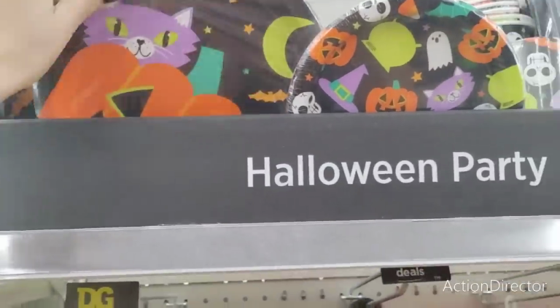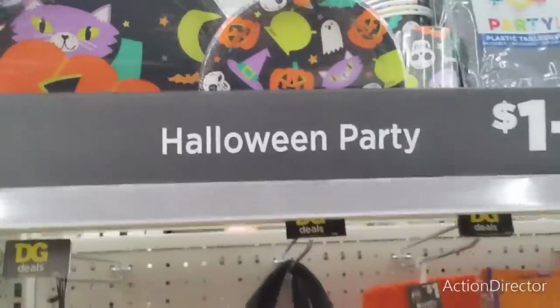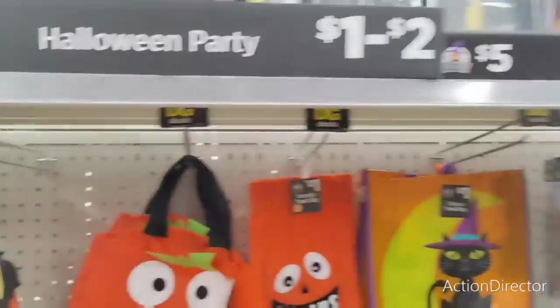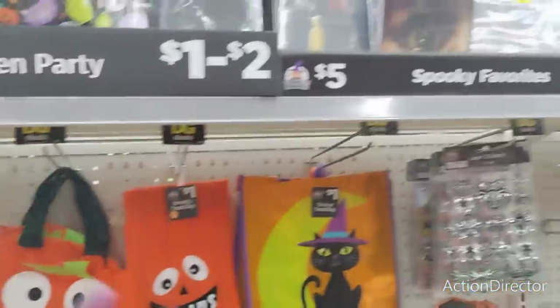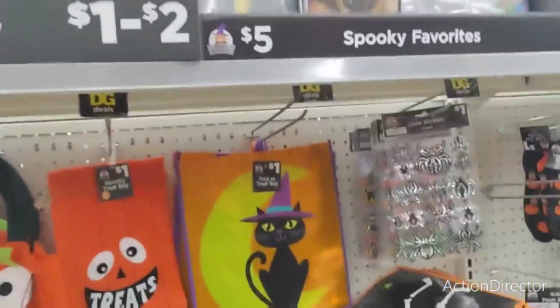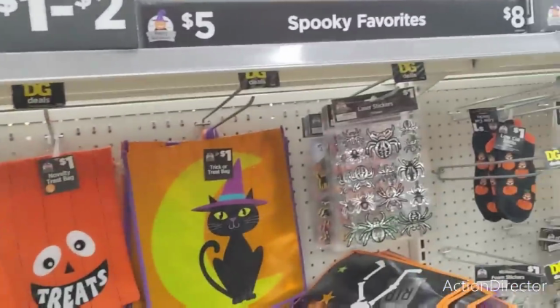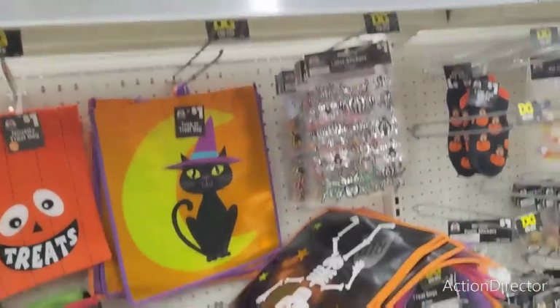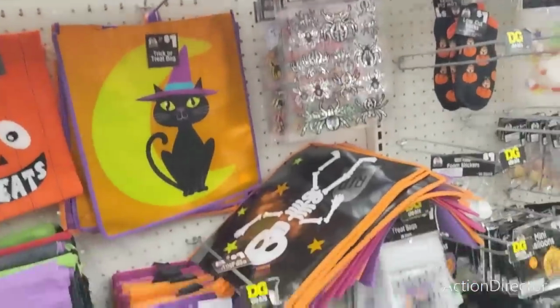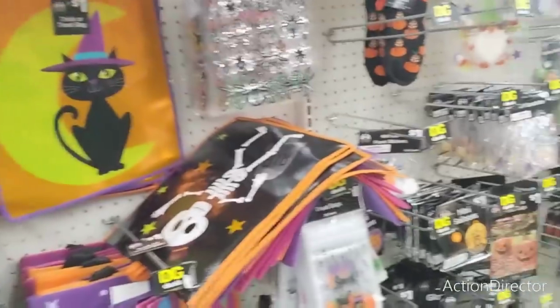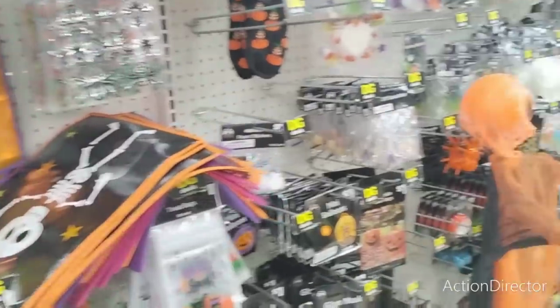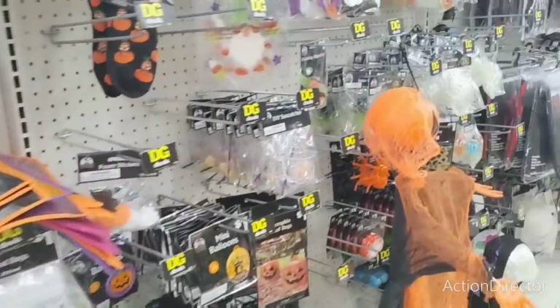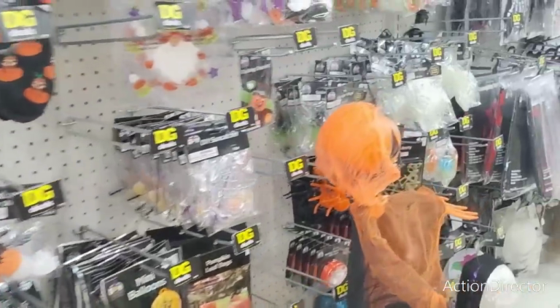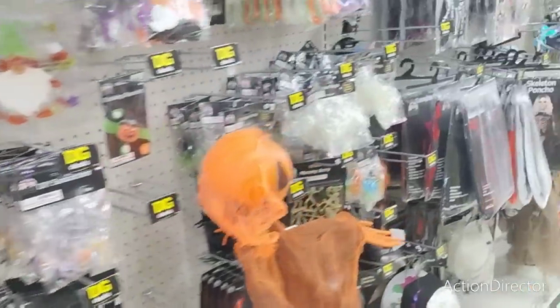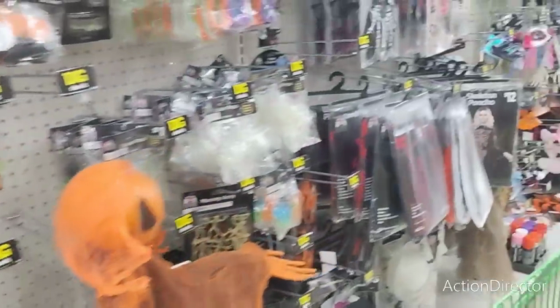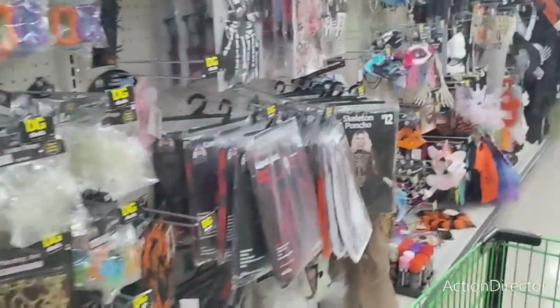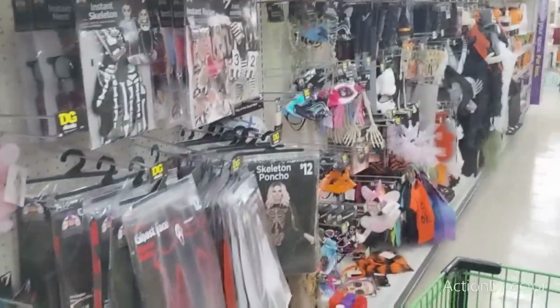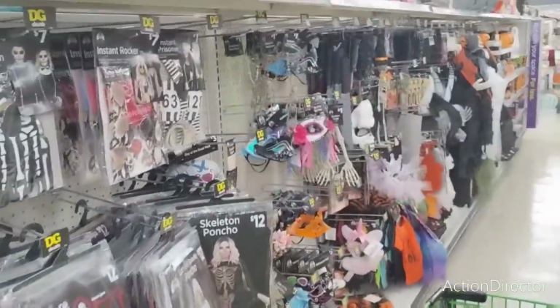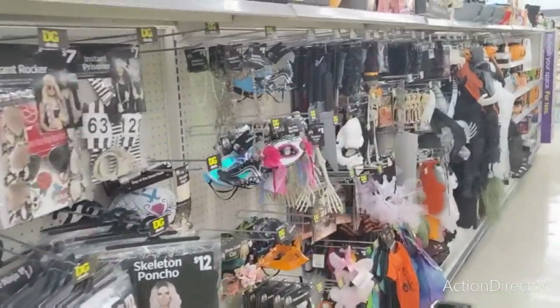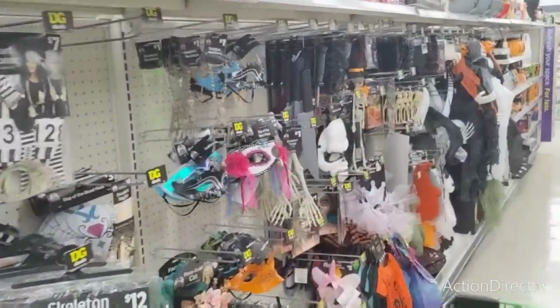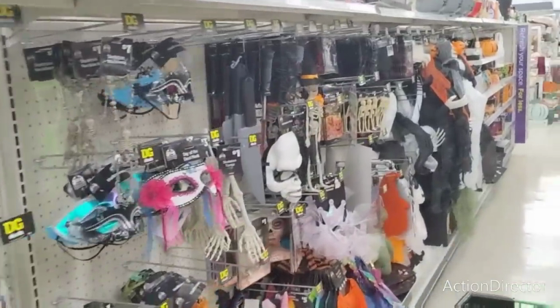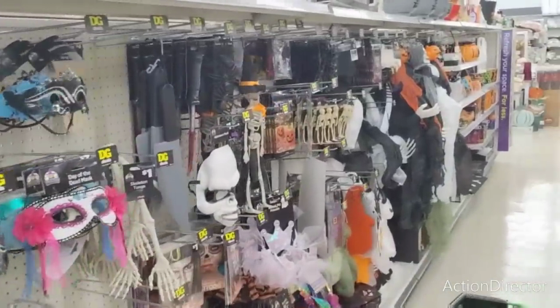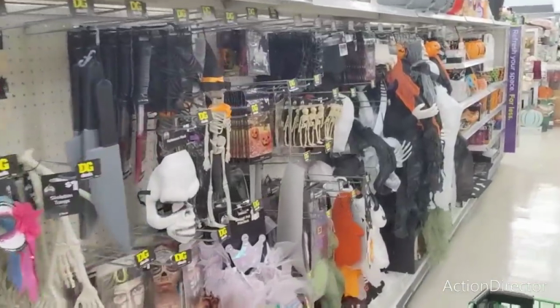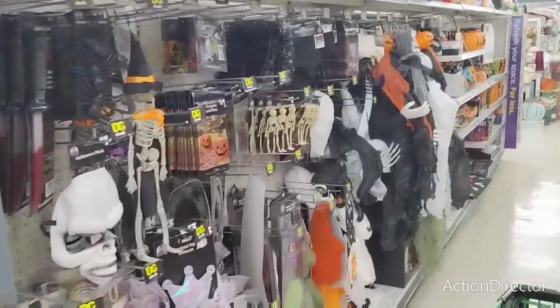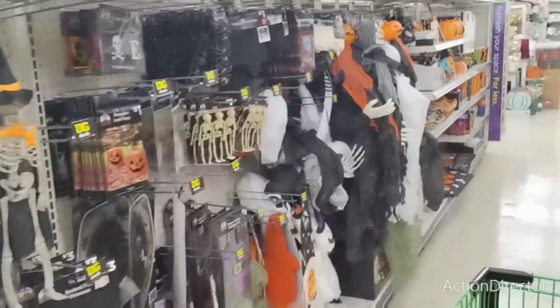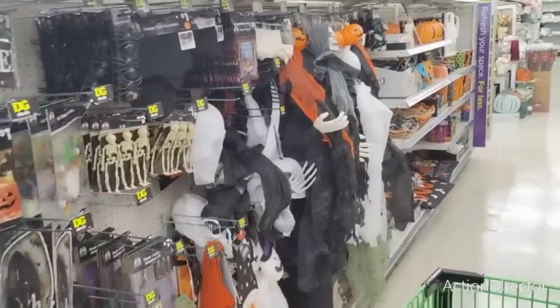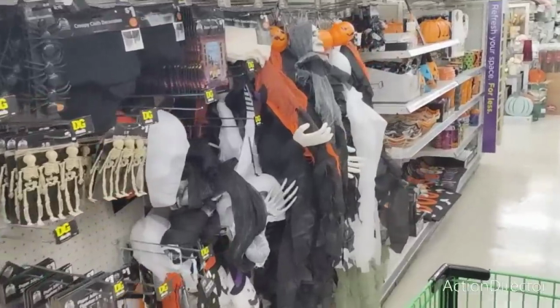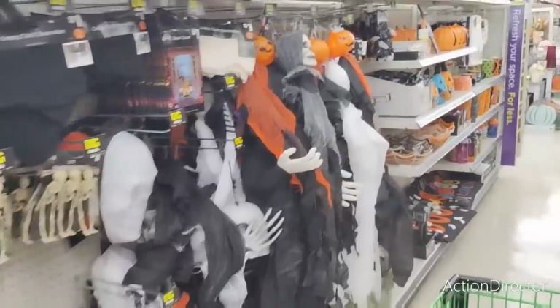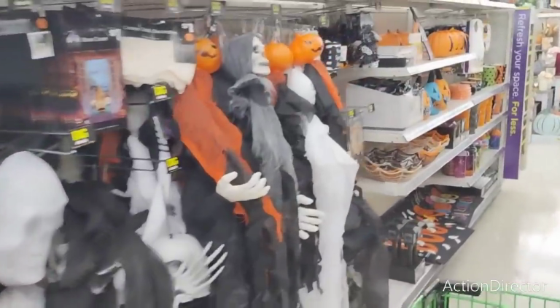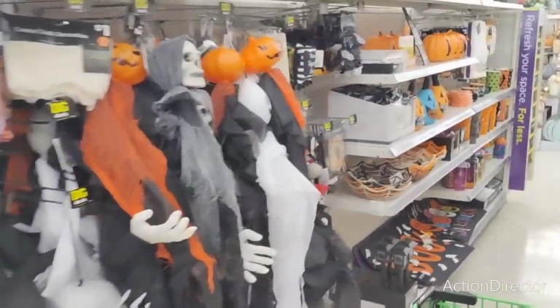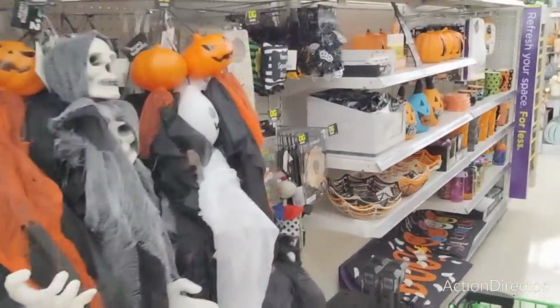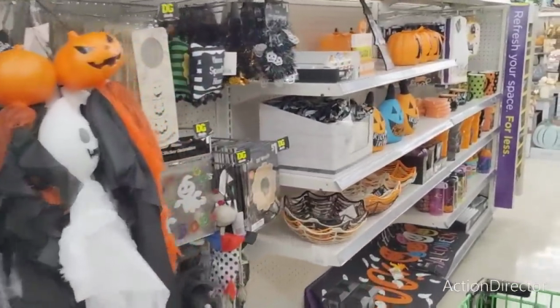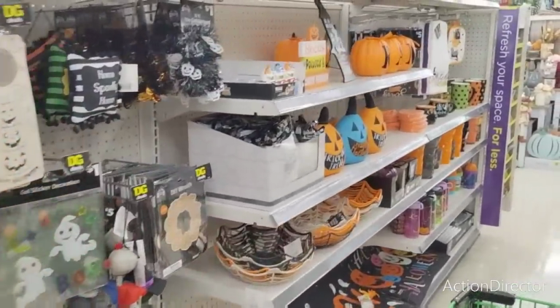Every Dollar General is different, which is really interesting. Like, they don't have any Christmas stuff out at this one, but they have so much more fall stuff. We're going to take a look at that because there's some fall stuff I haven't seen that I wanted to show you guys.